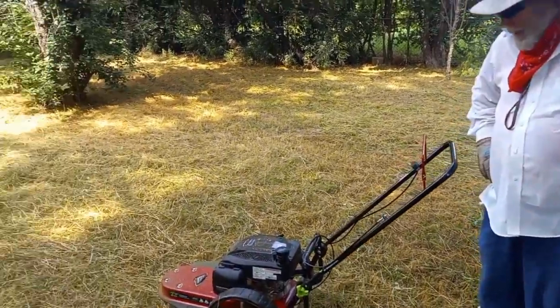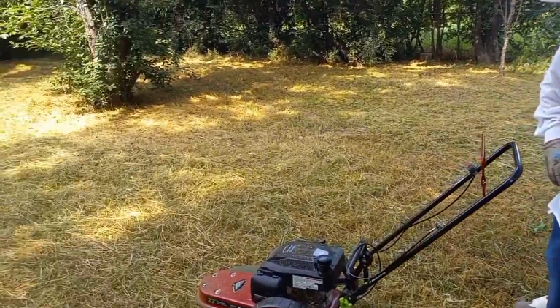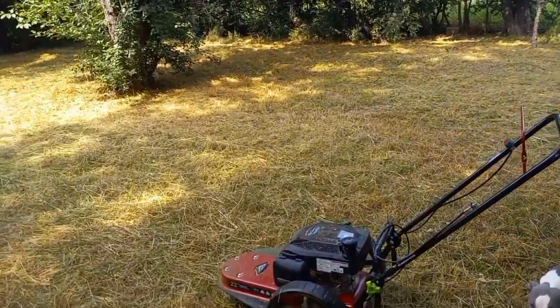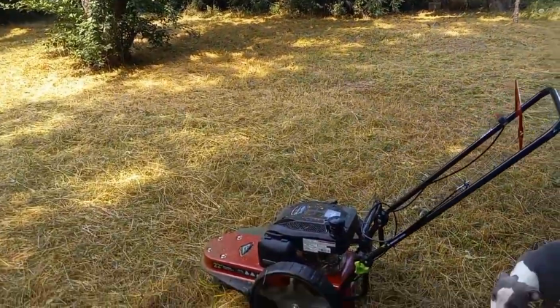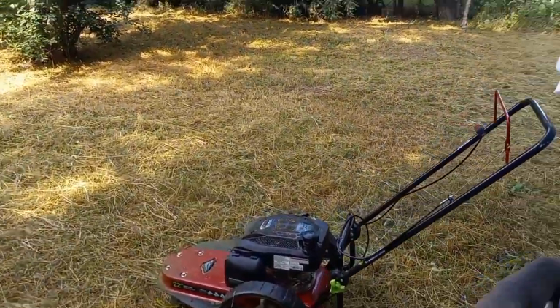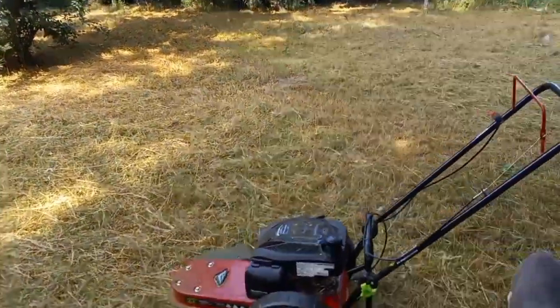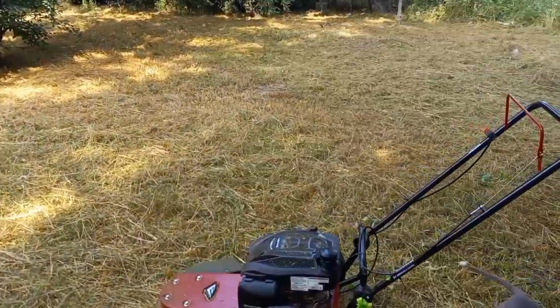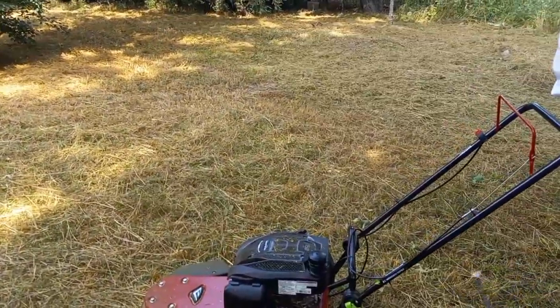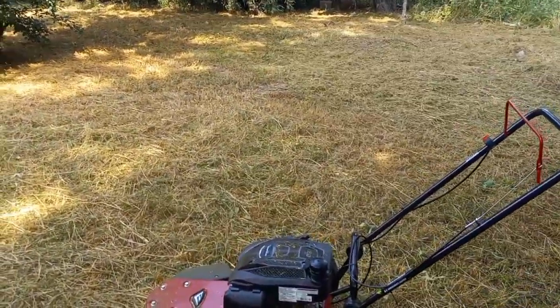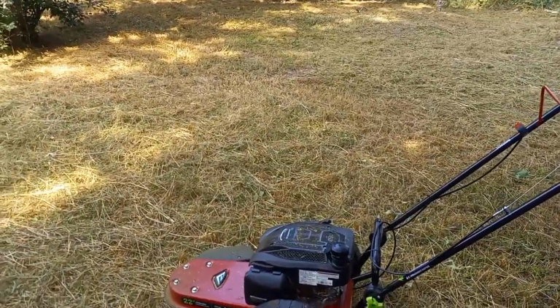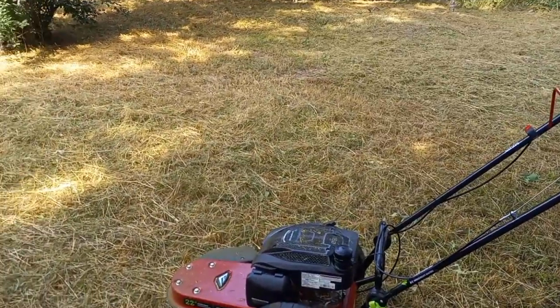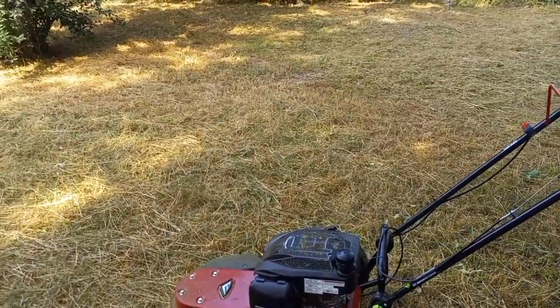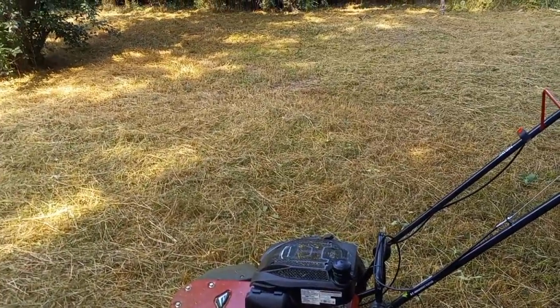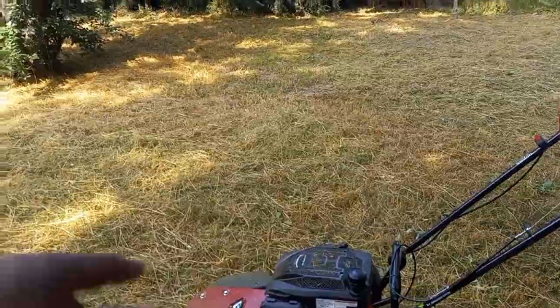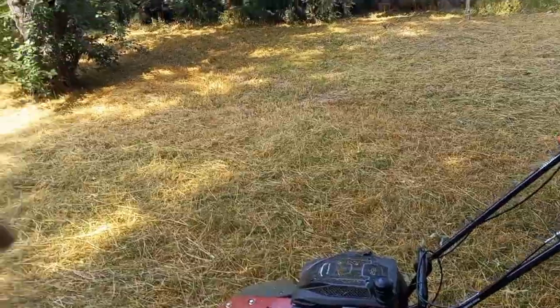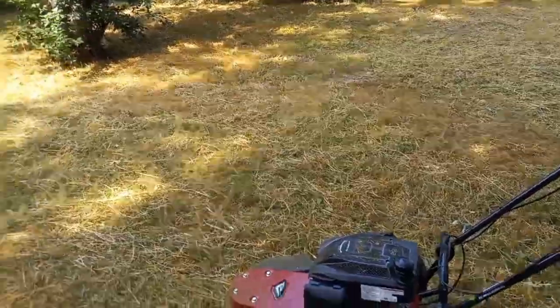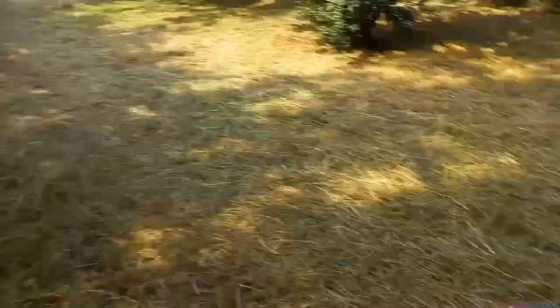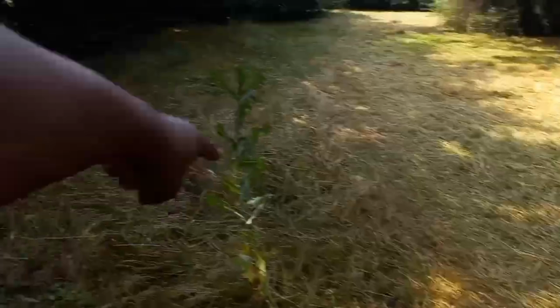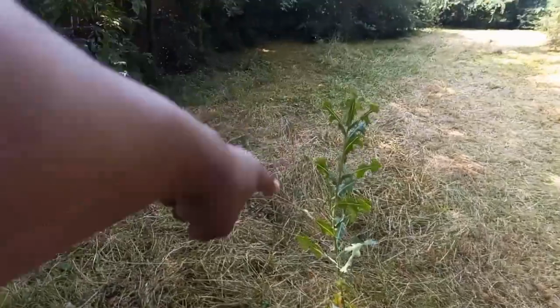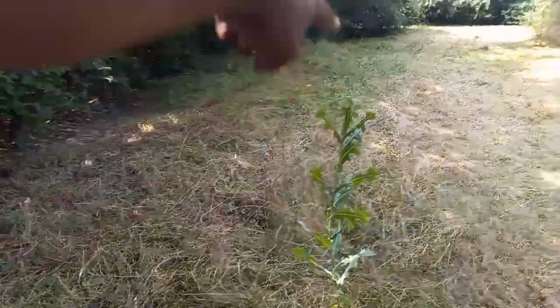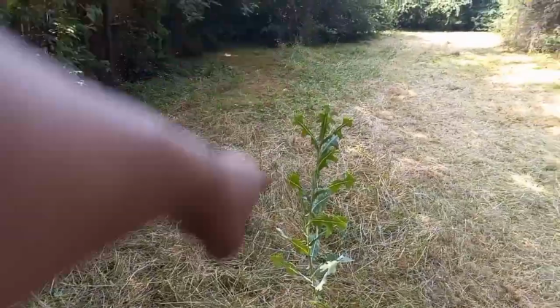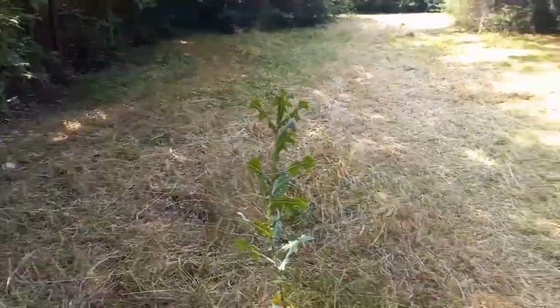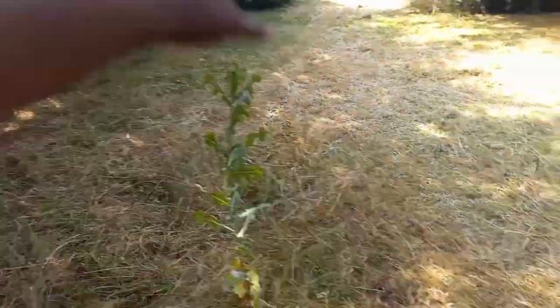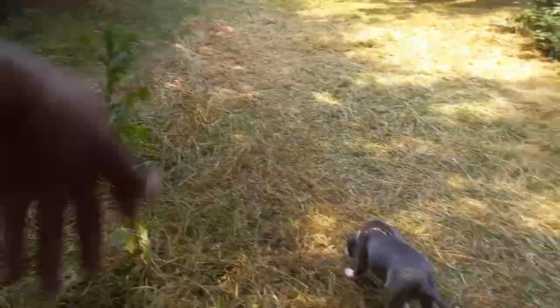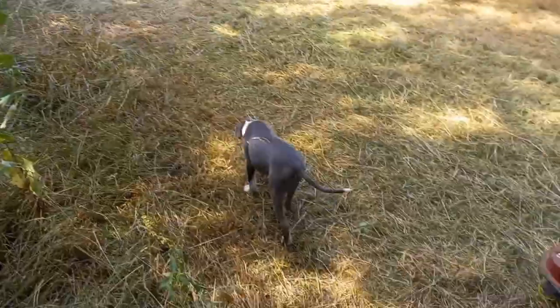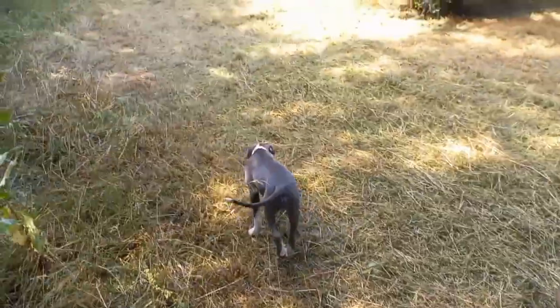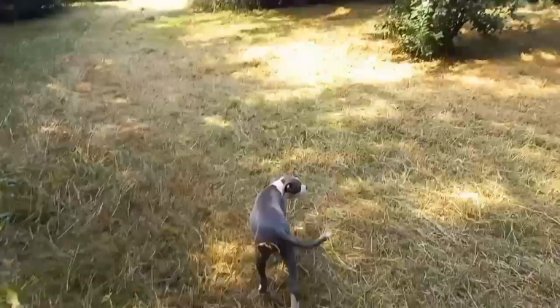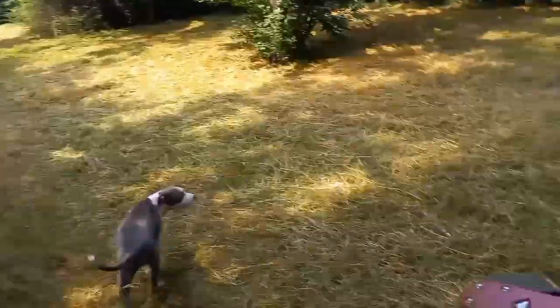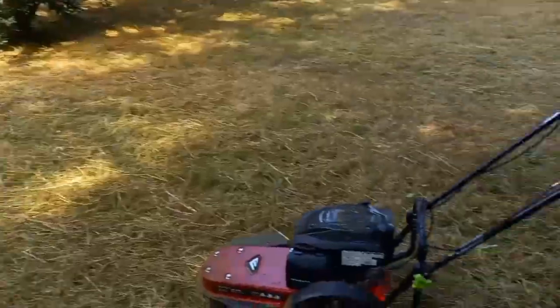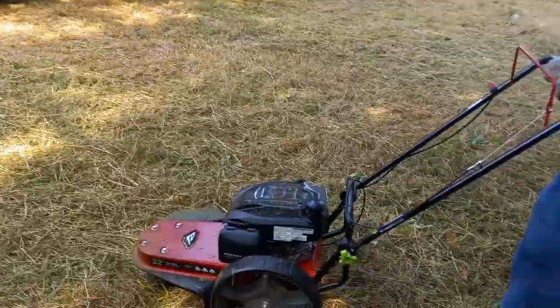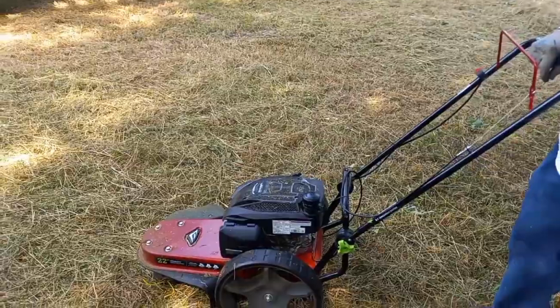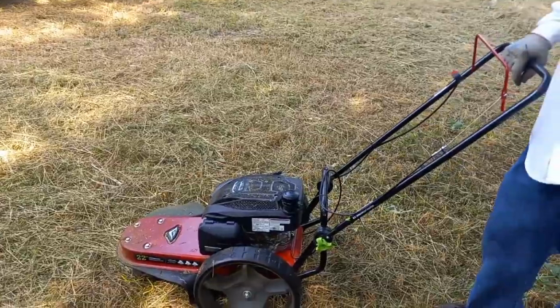It seems like what I was saying, you ain't even really got to push up too much to get something like this done. You just go boom.